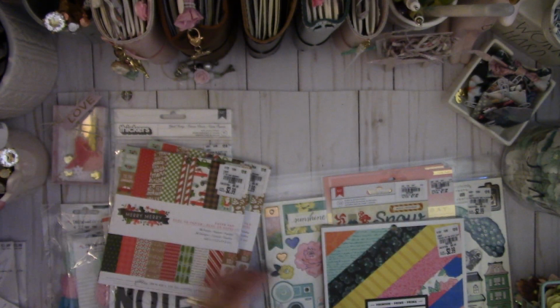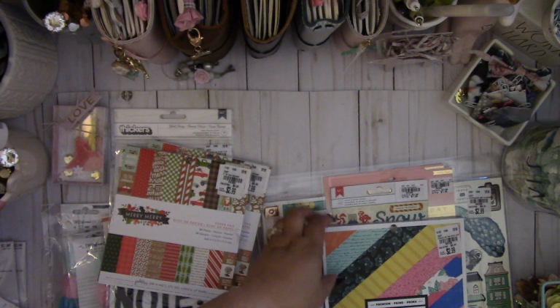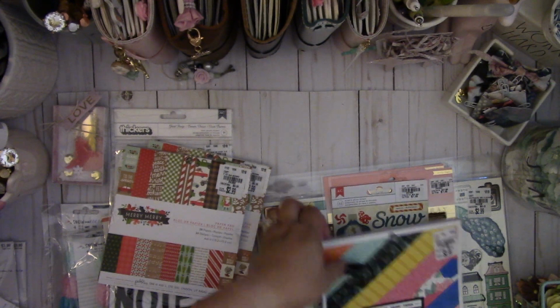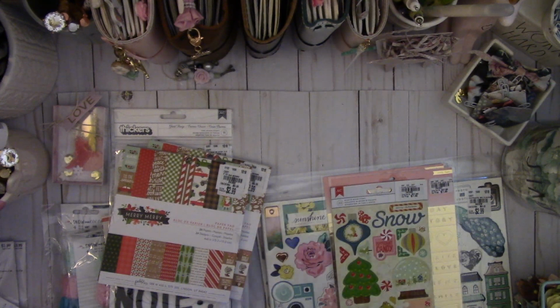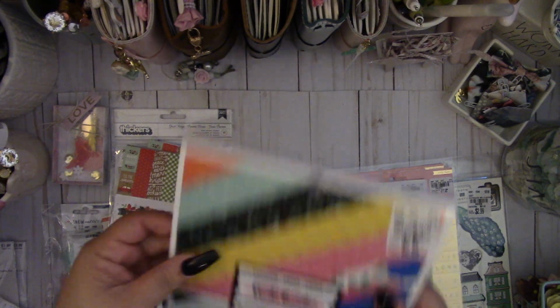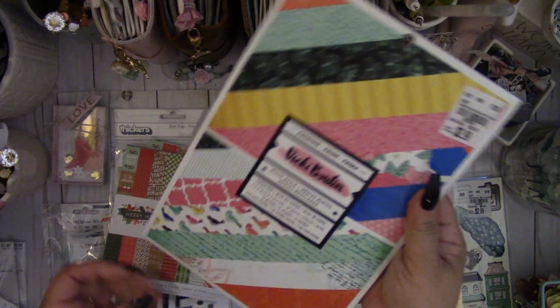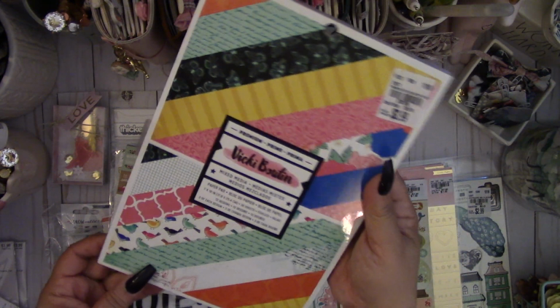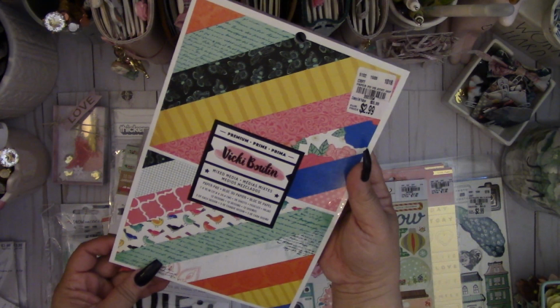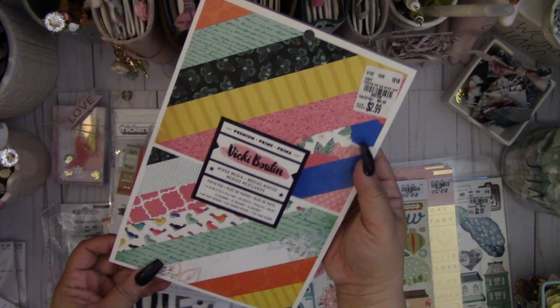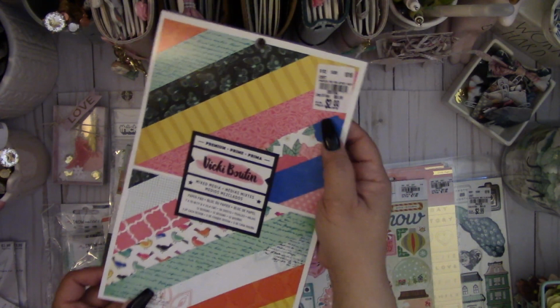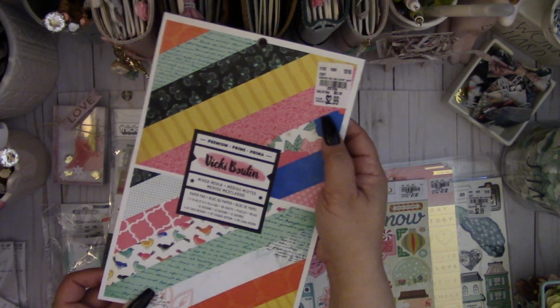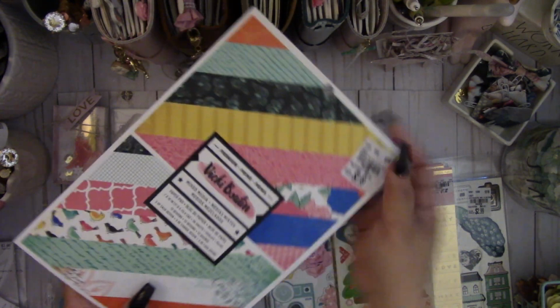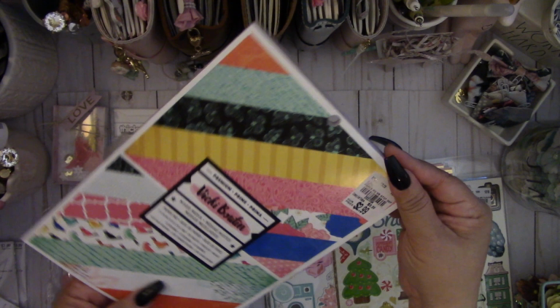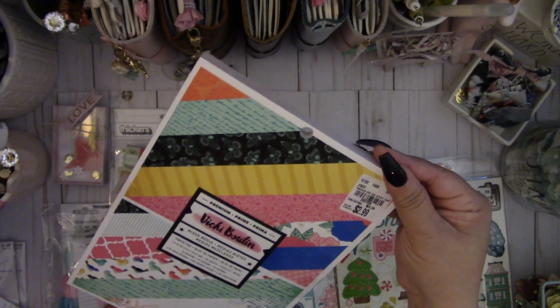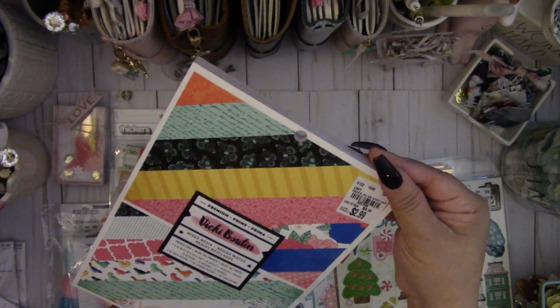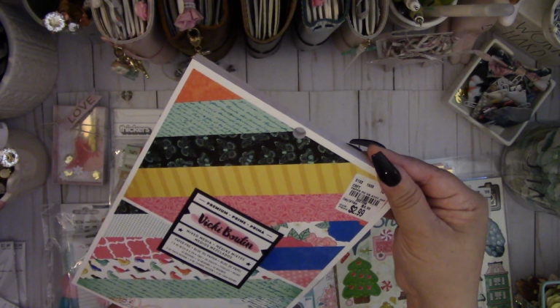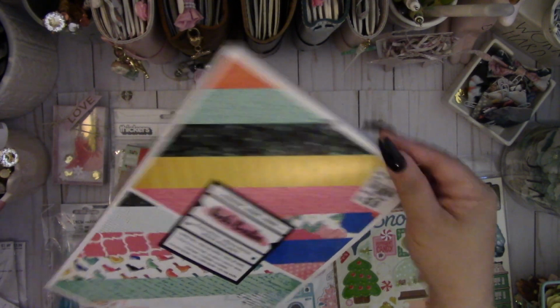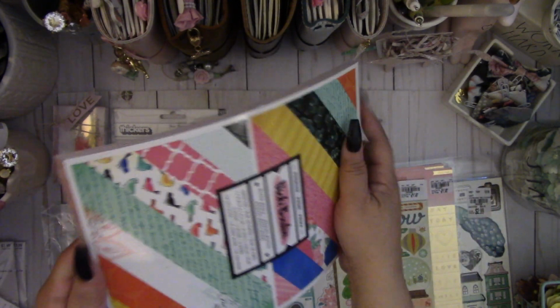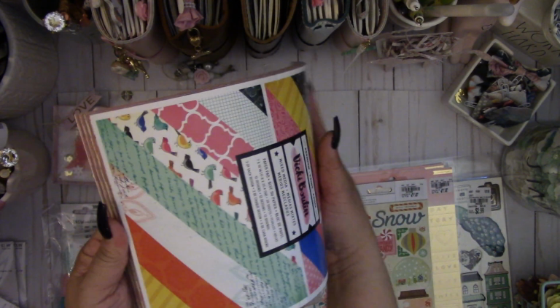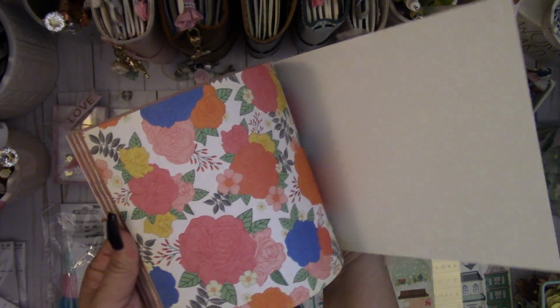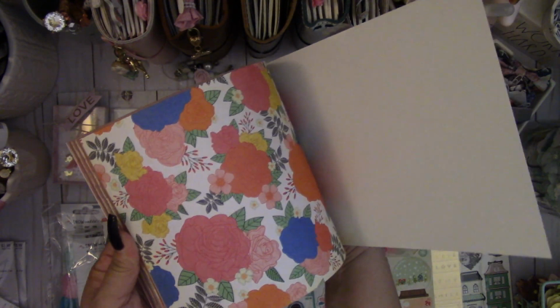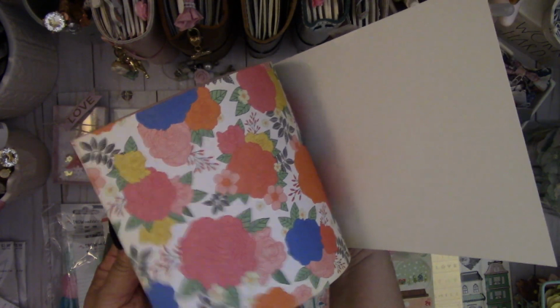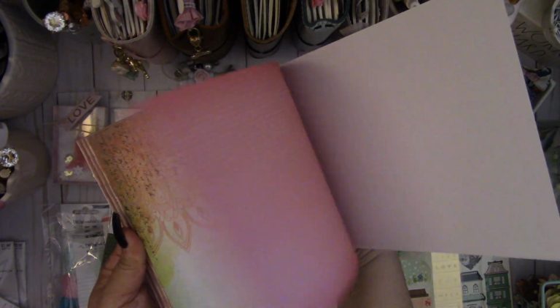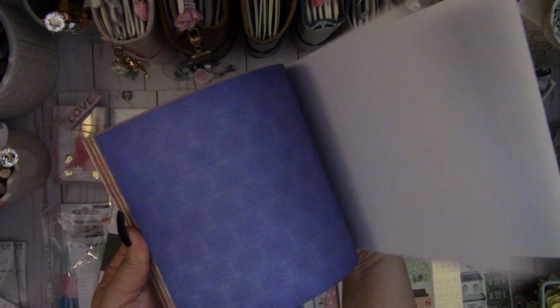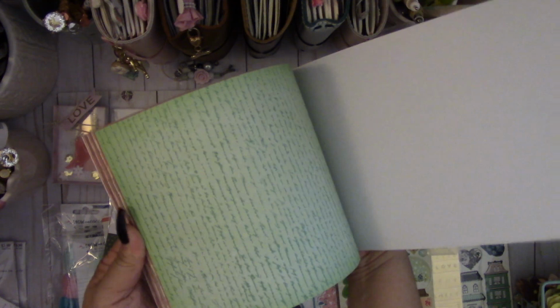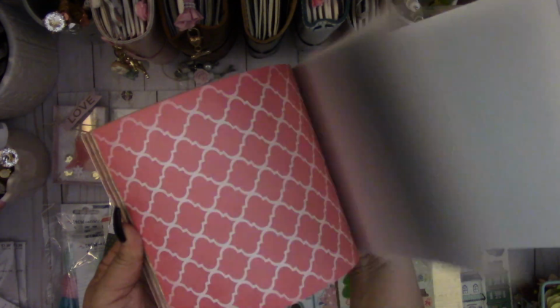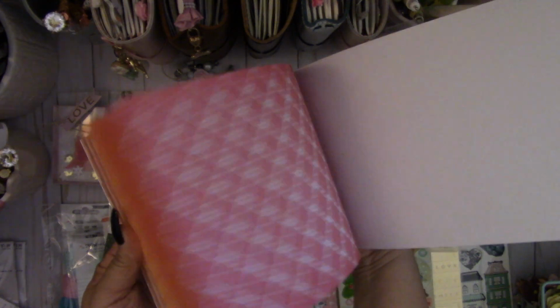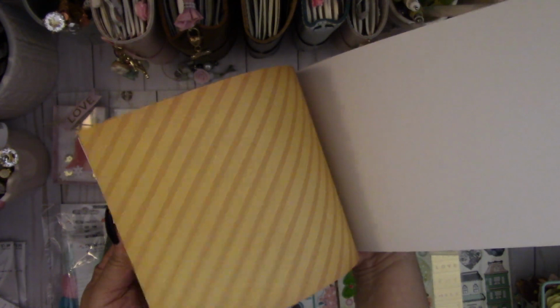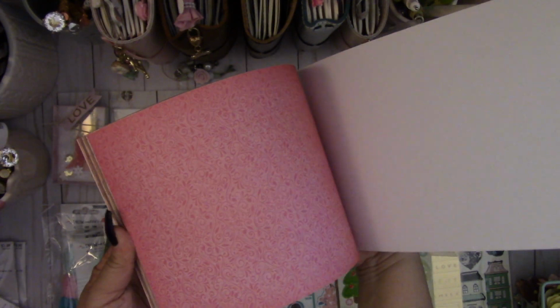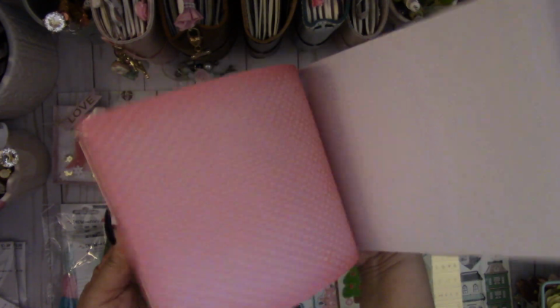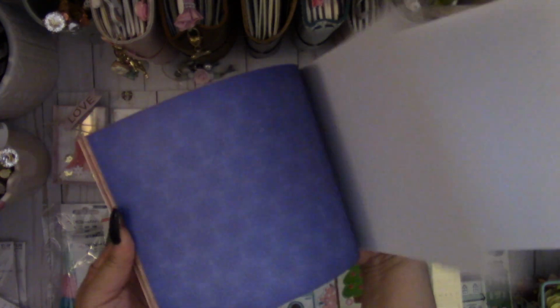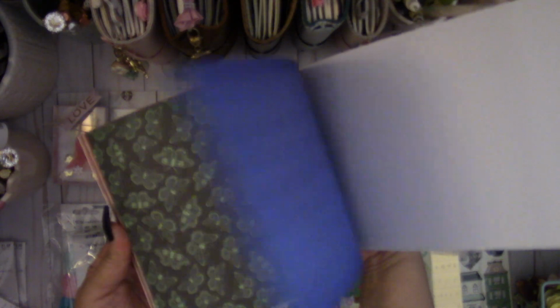This paper pad goes with those die cuts — great price at $2.99. I really love the birds and the flowers in it, and just really bright, fun colors in this paper pad.